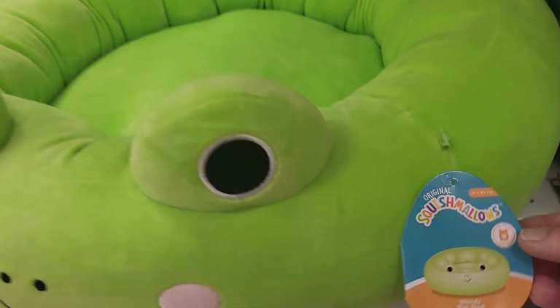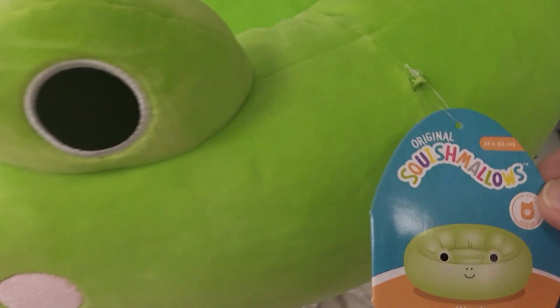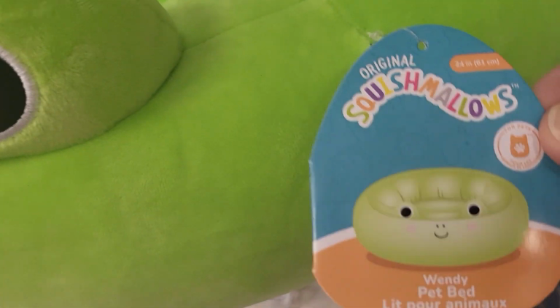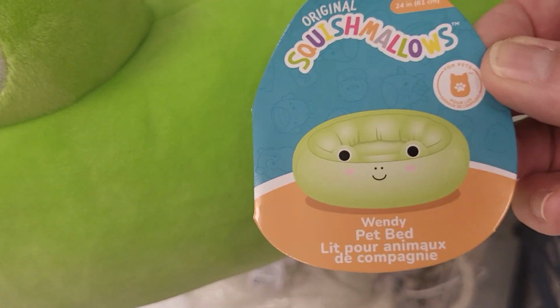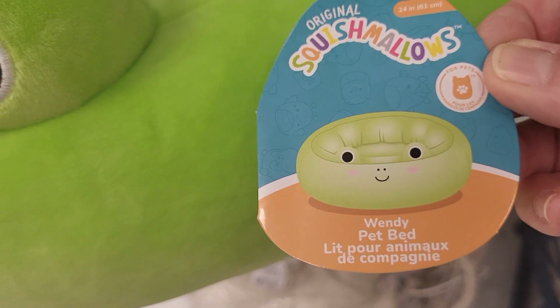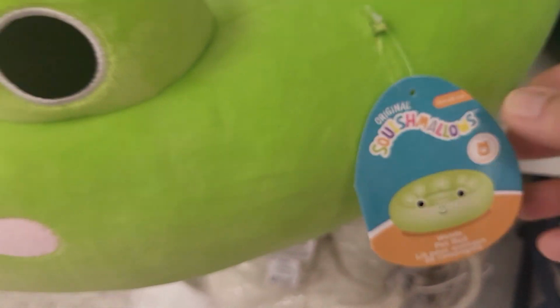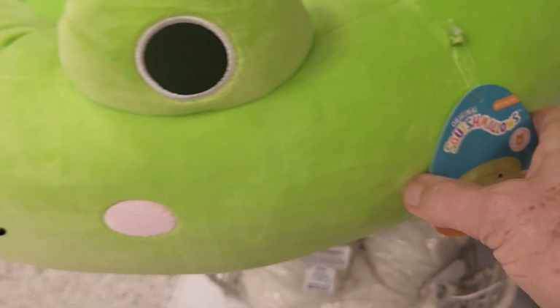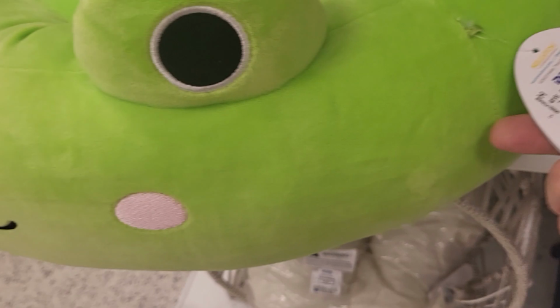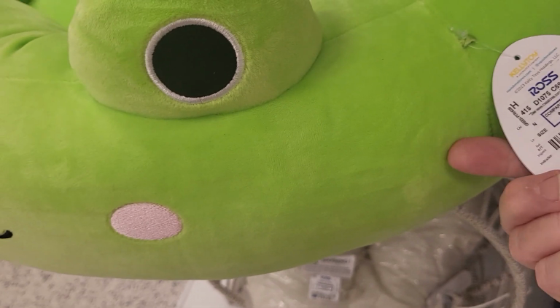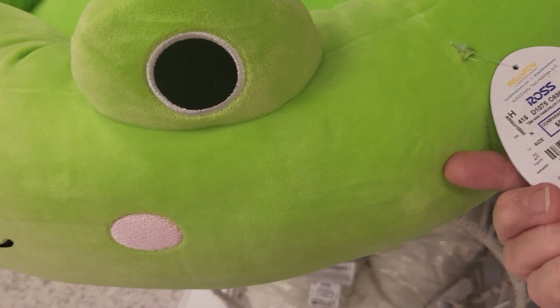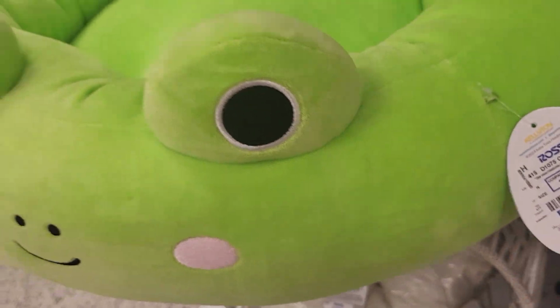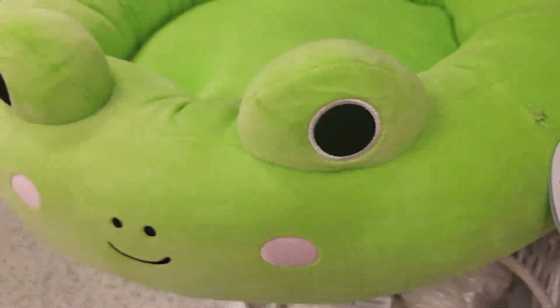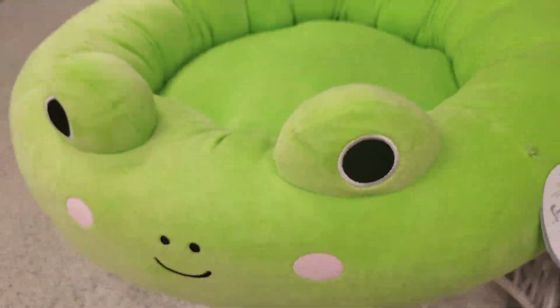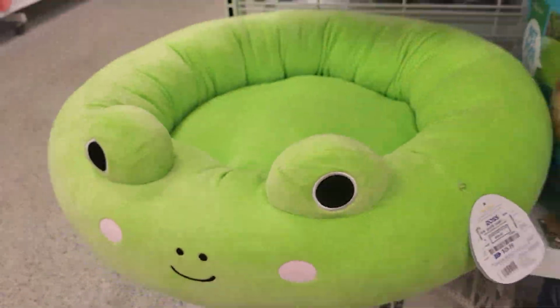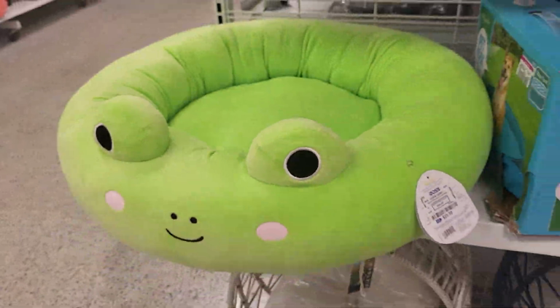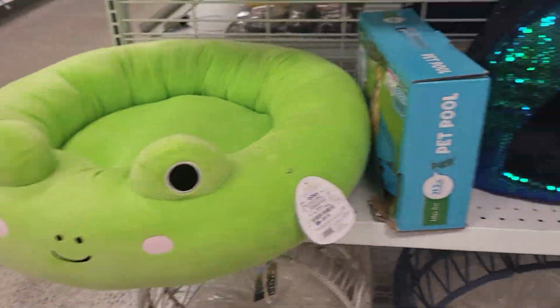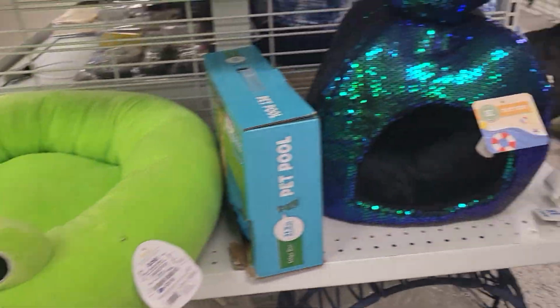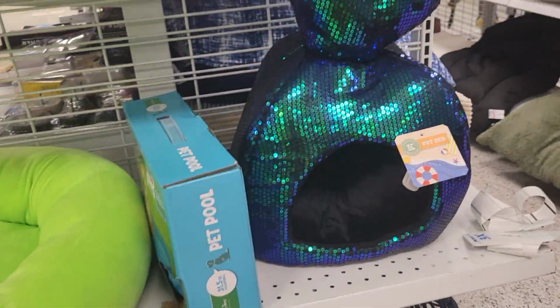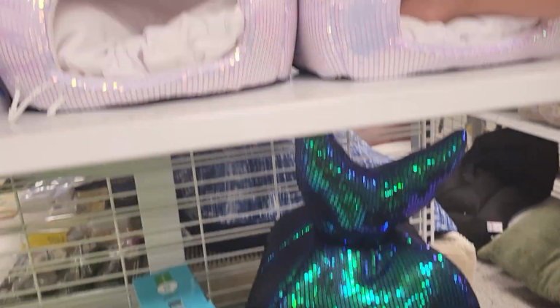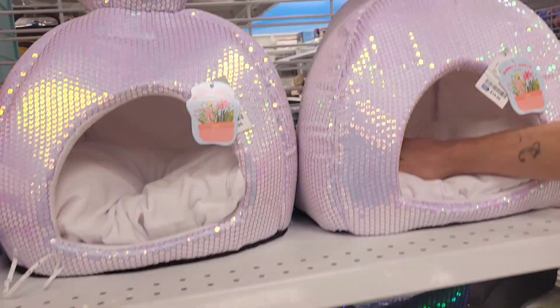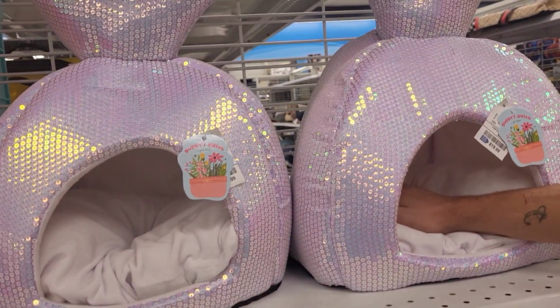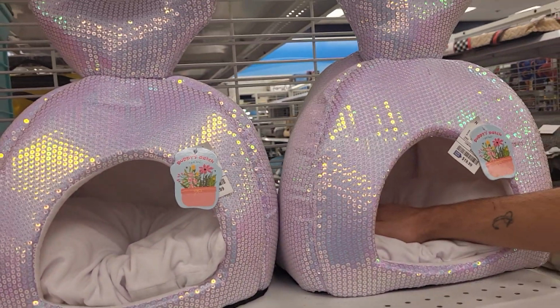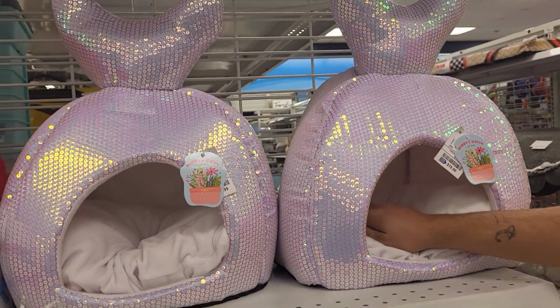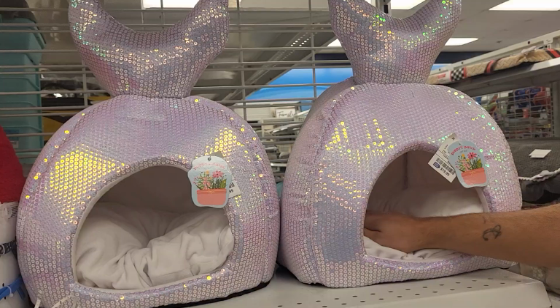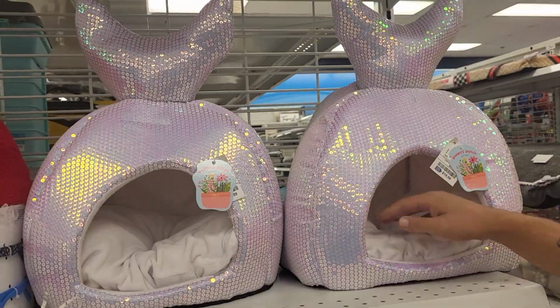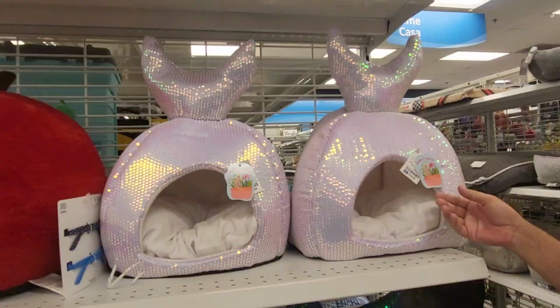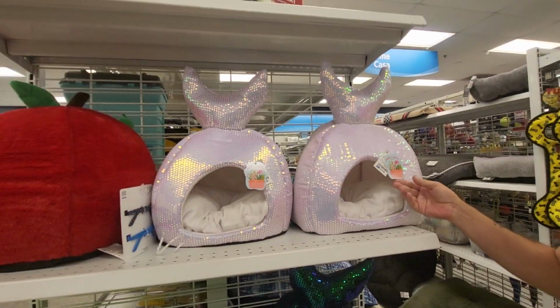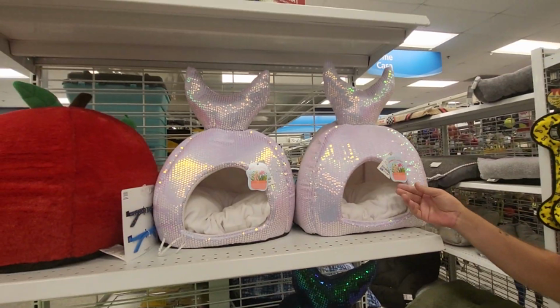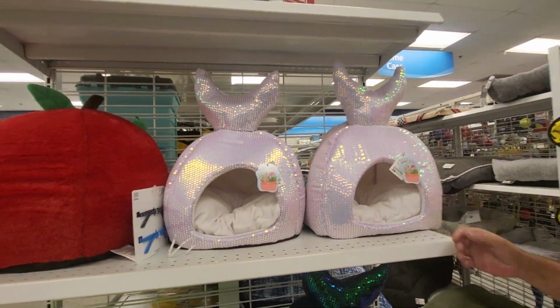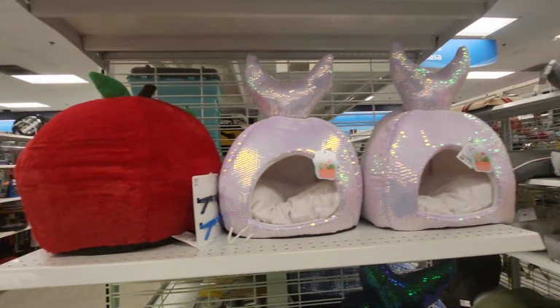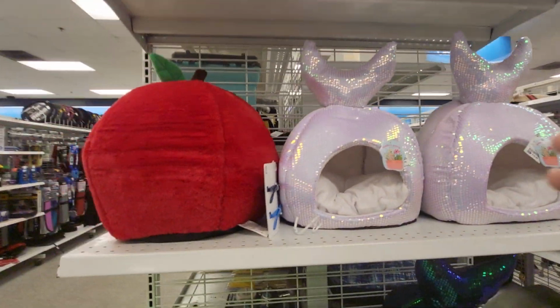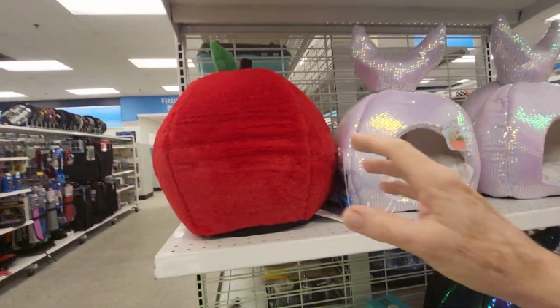See, it's a Squishmallows tag. $29.99 for that. They also have like a mermaid fish pet bed. And an apple.